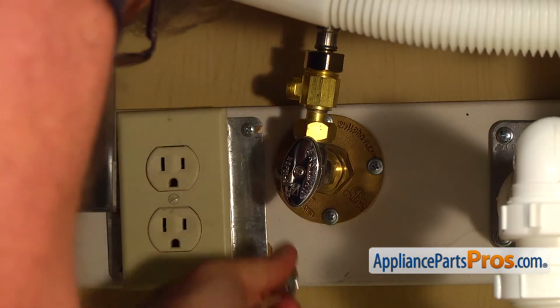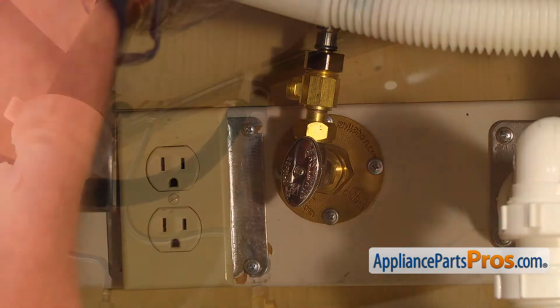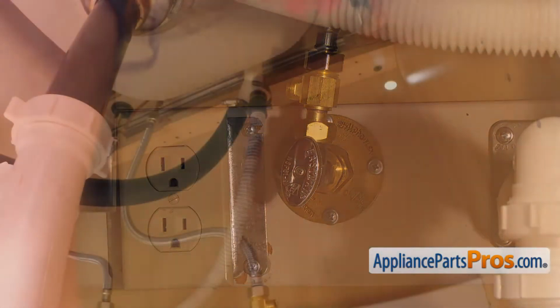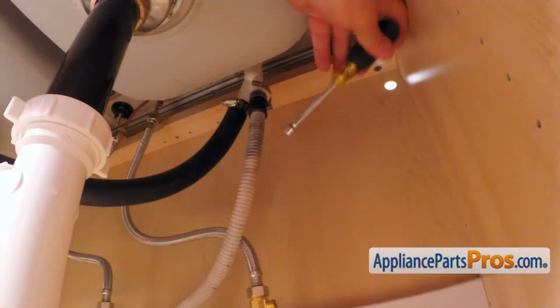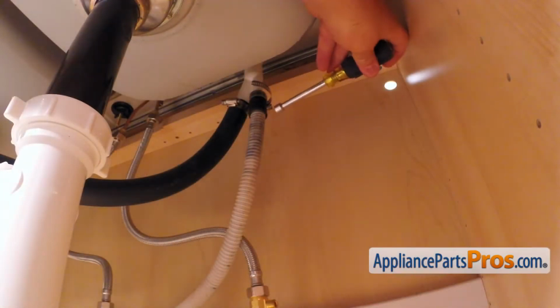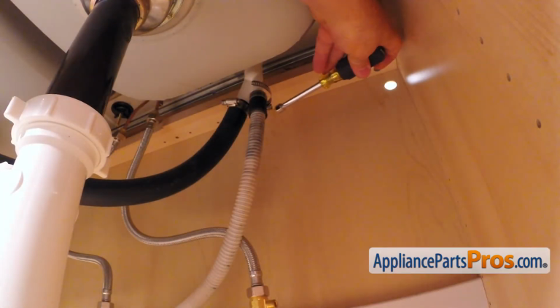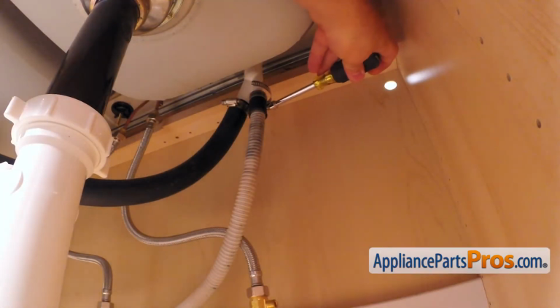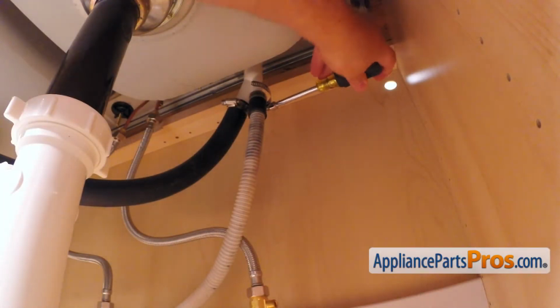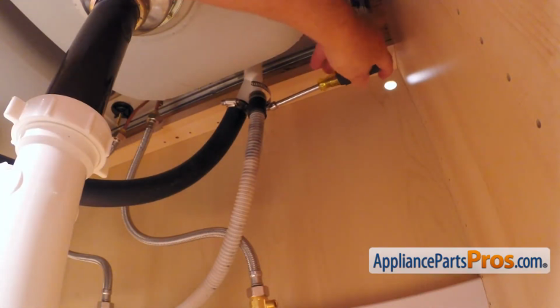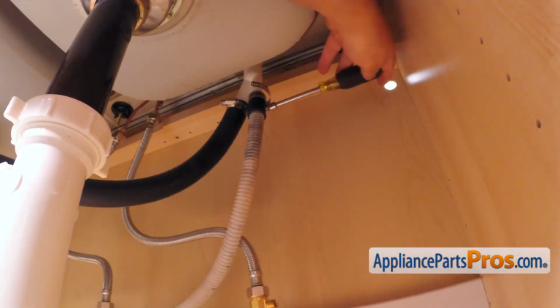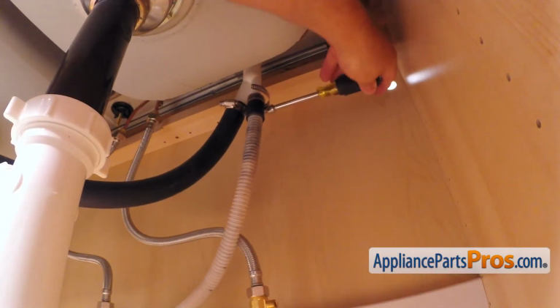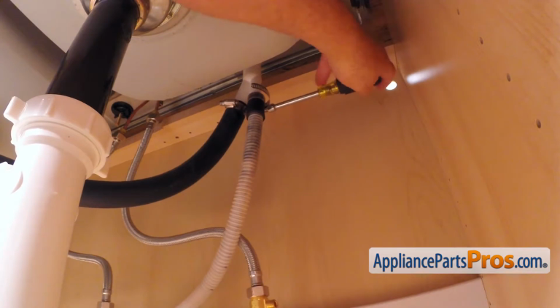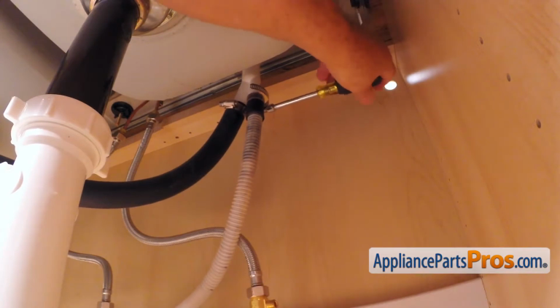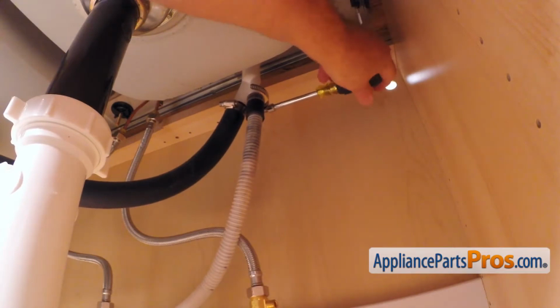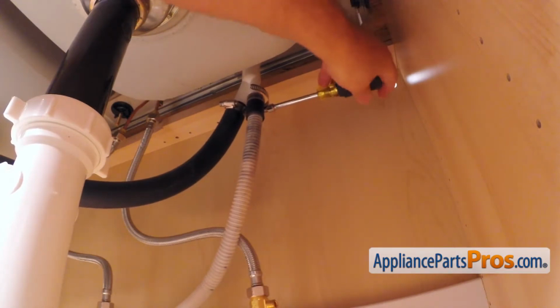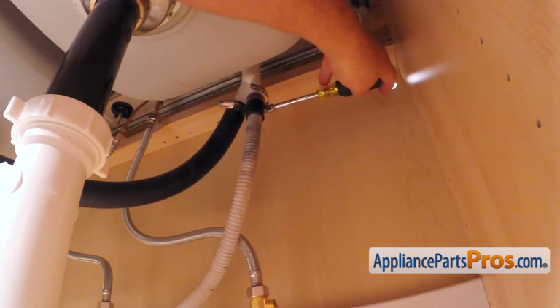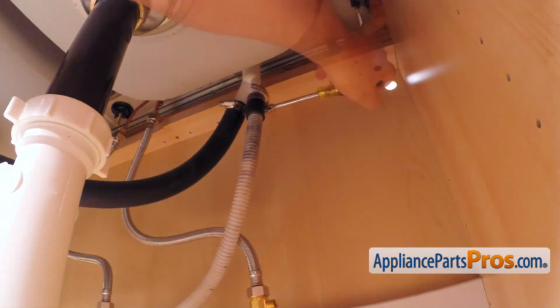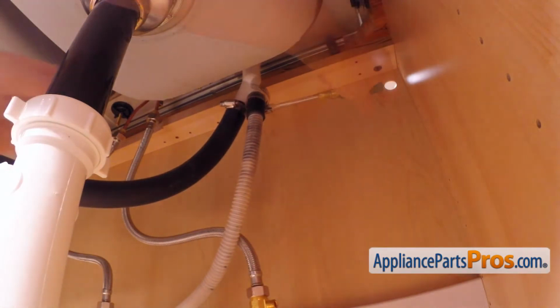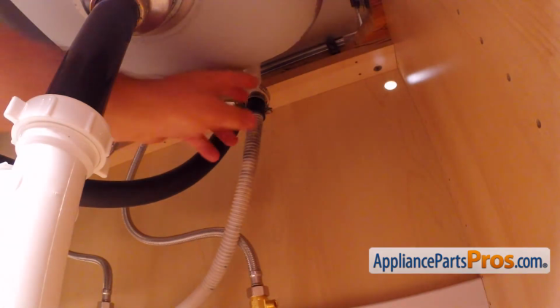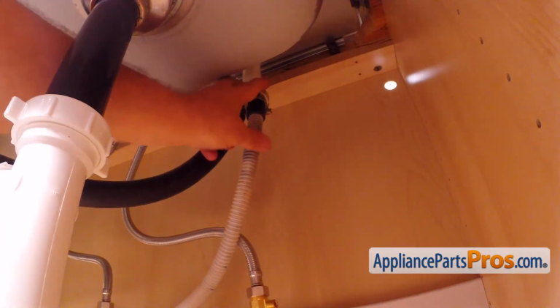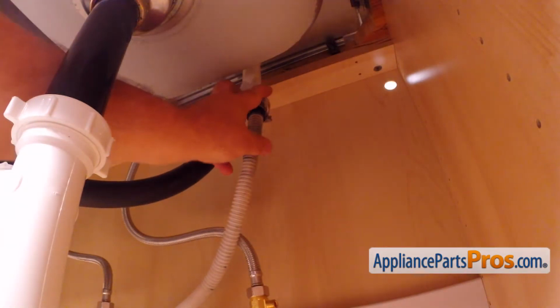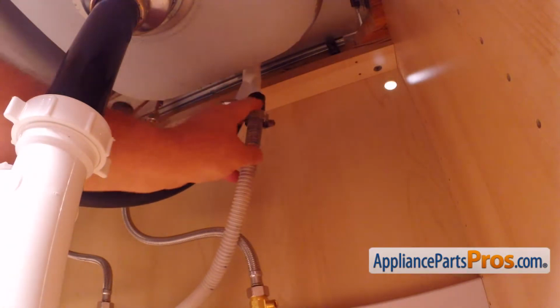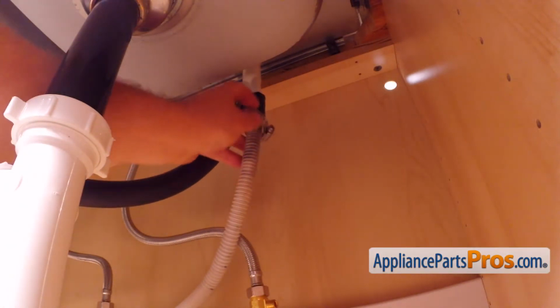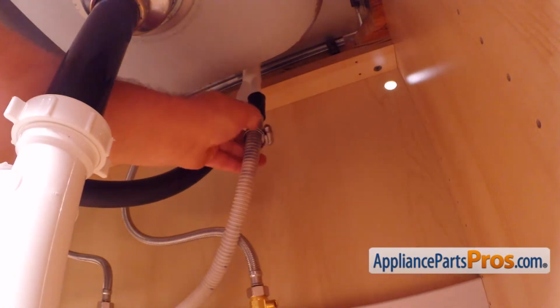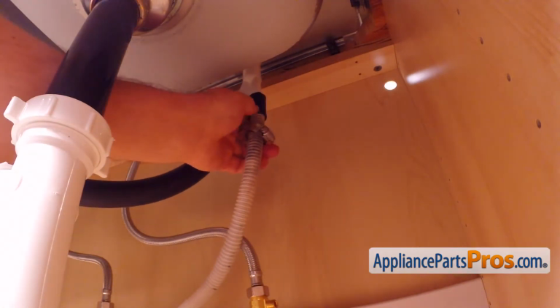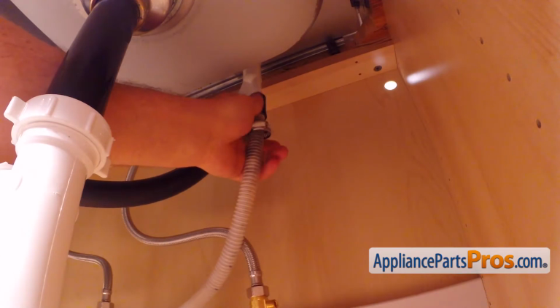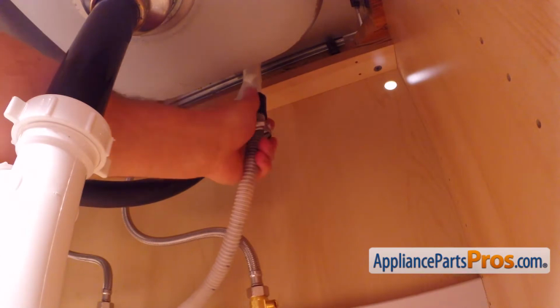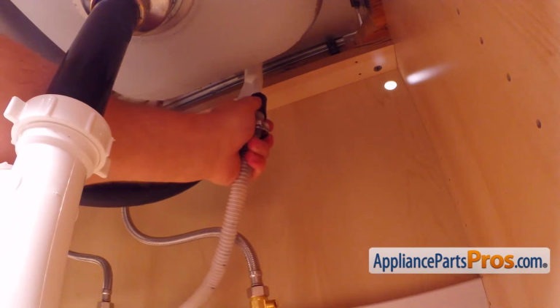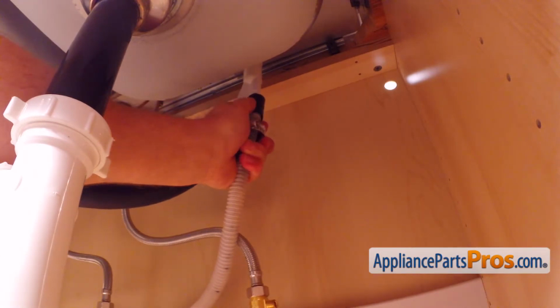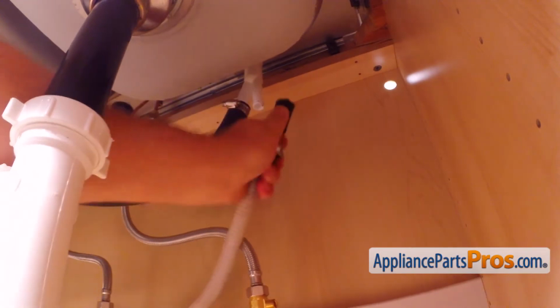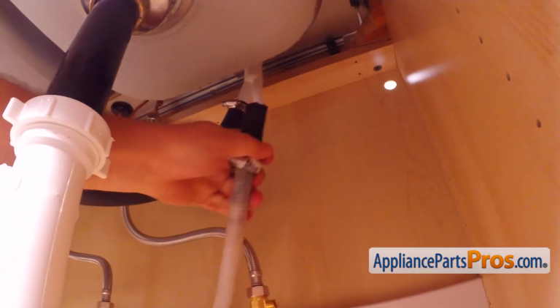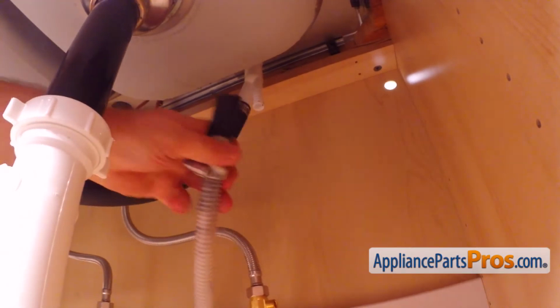Then, using the 5/16th-inch nut driver, loosen up the hose clamp and remove the drain hose from the air gap. Be careful — there is still some water inside the hose. Use a container or the towel.